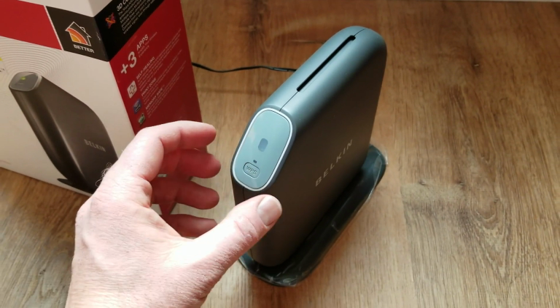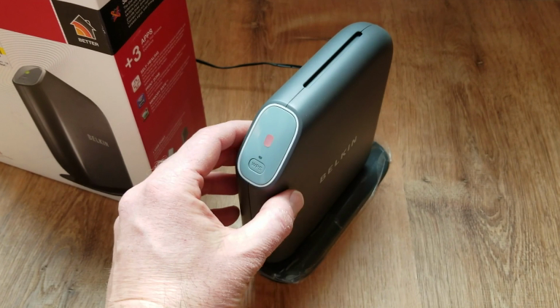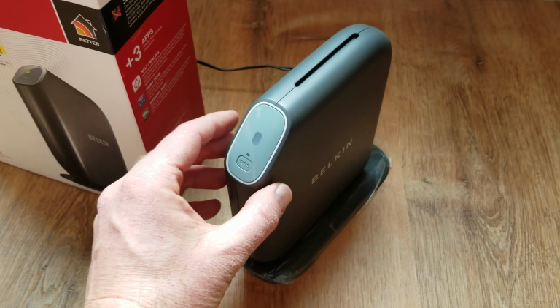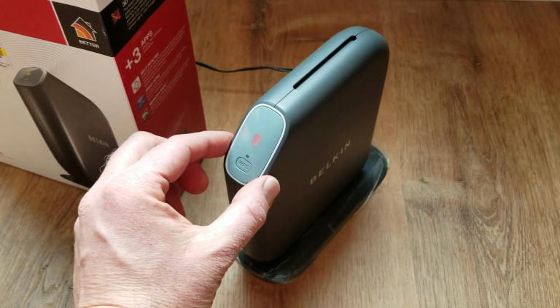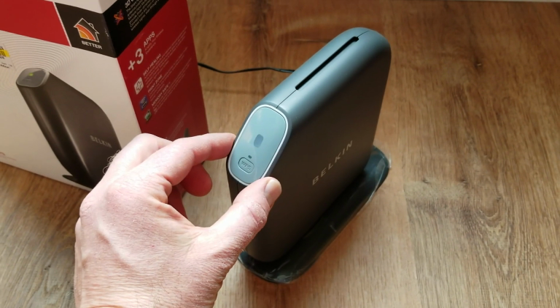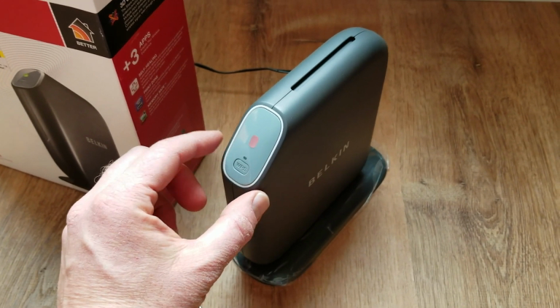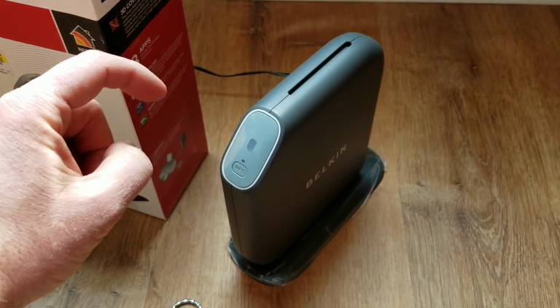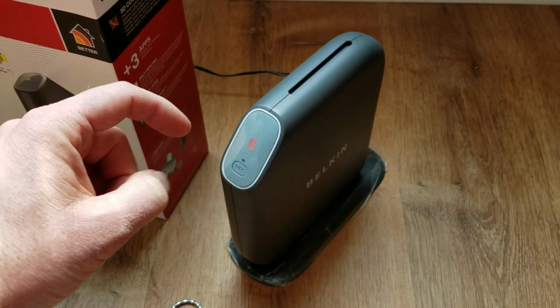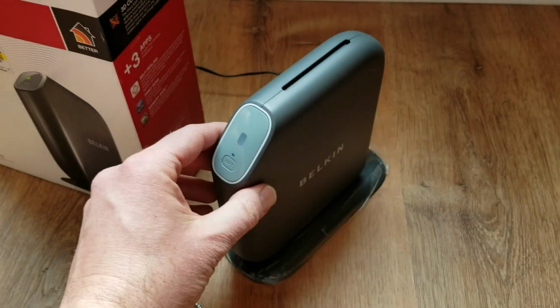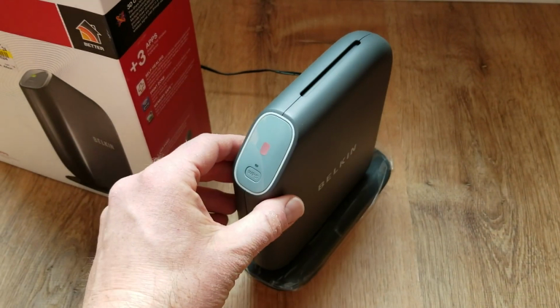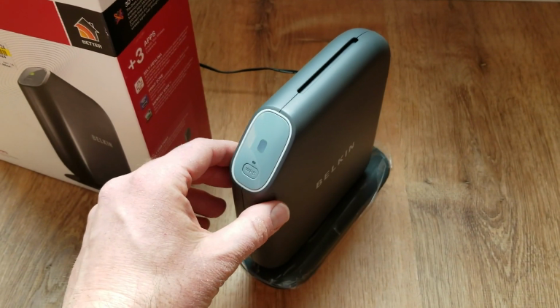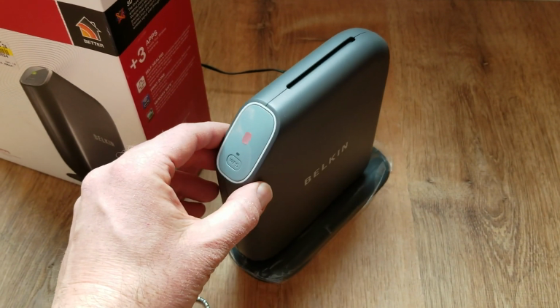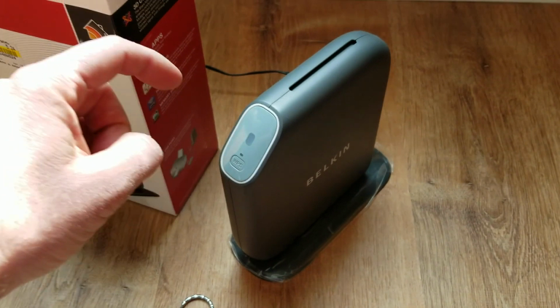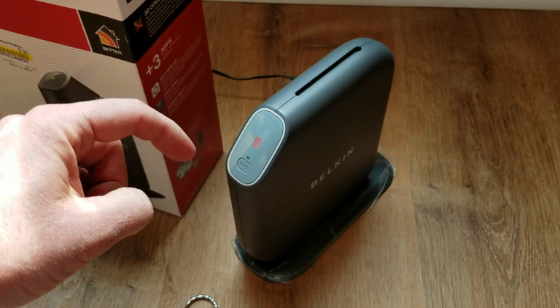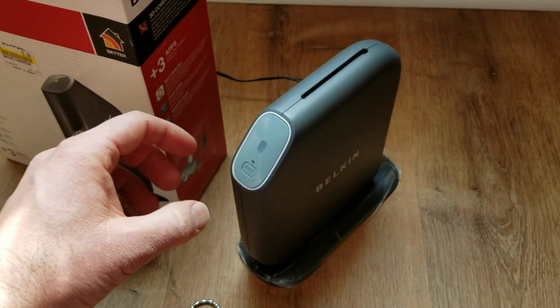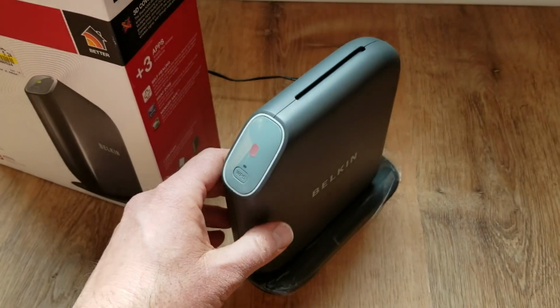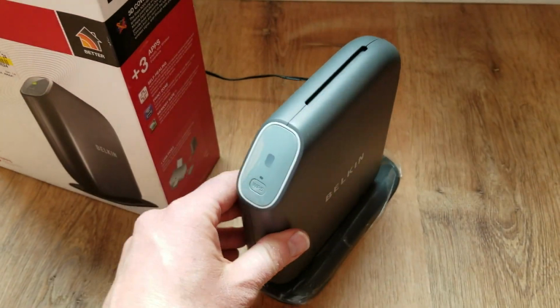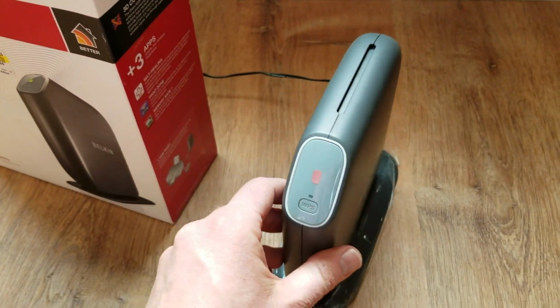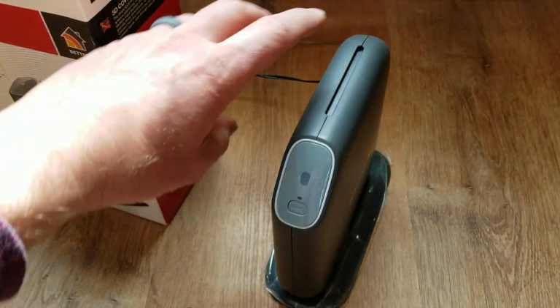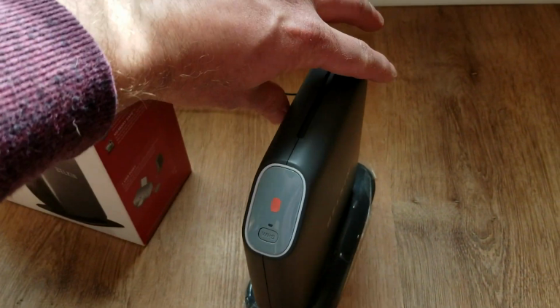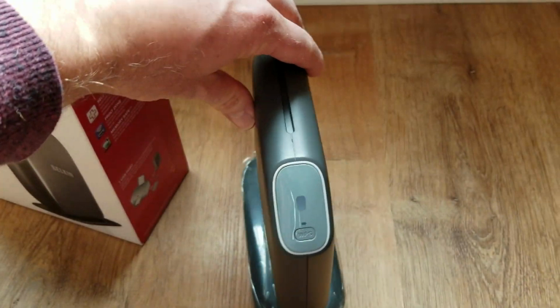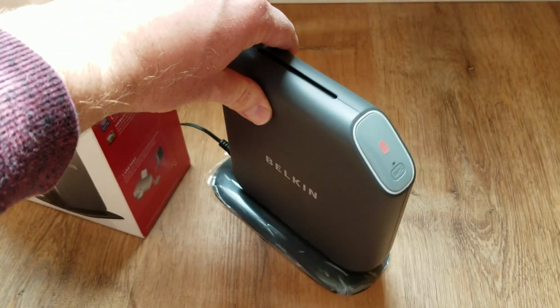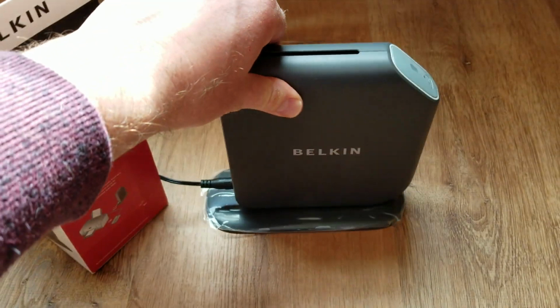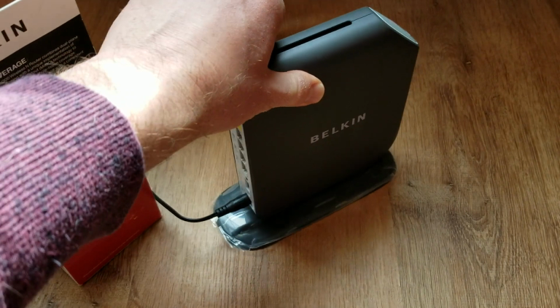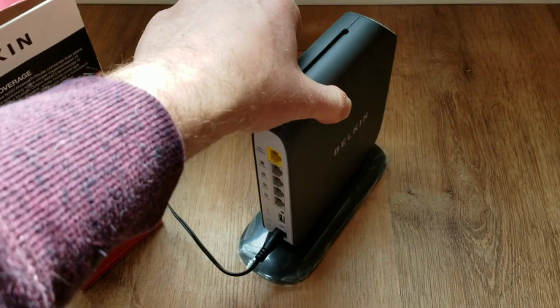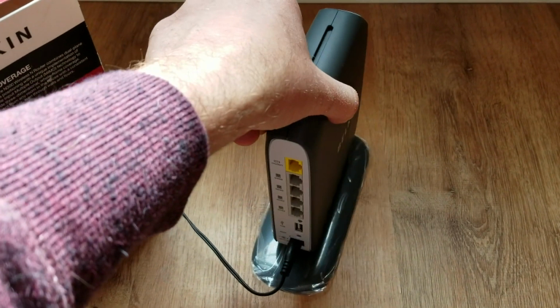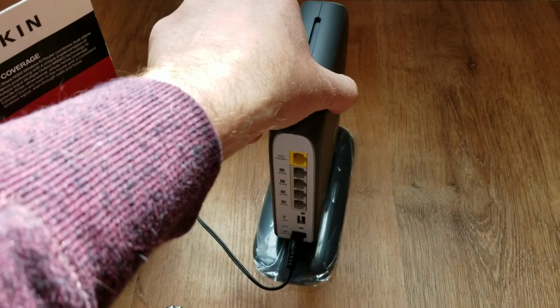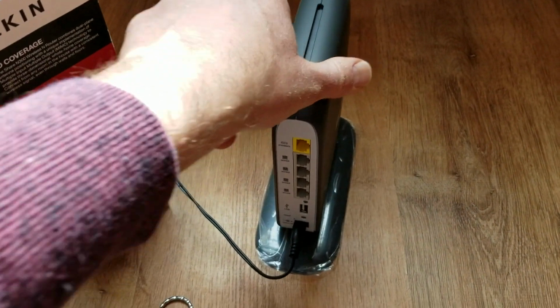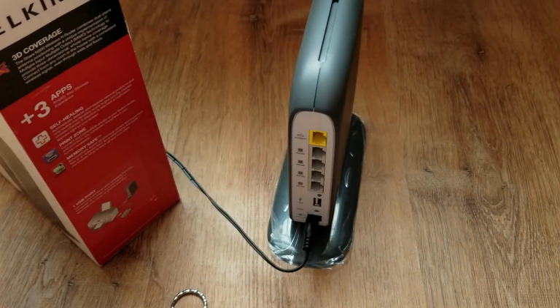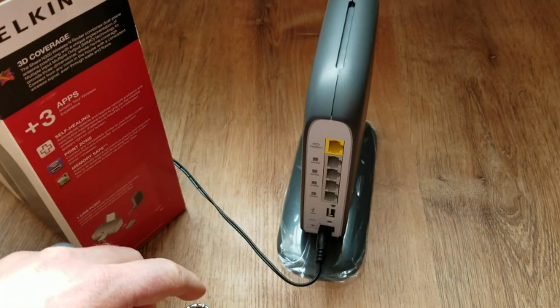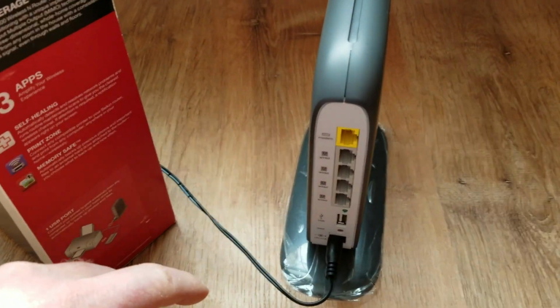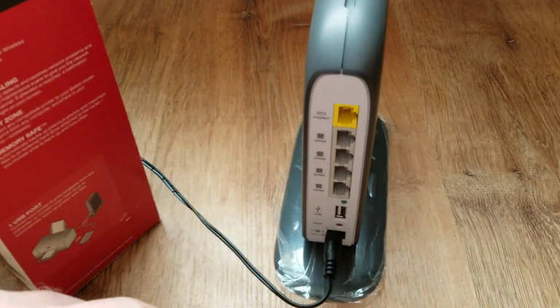If you're looking for how to reset the password, or the administrator name slash router name, I'm going to put that video in the description box below. So again, for this, all we're doing is resetting the router to default factory configurations.